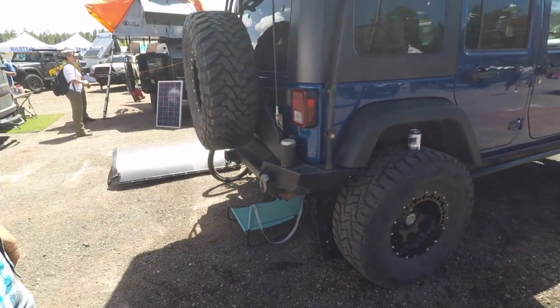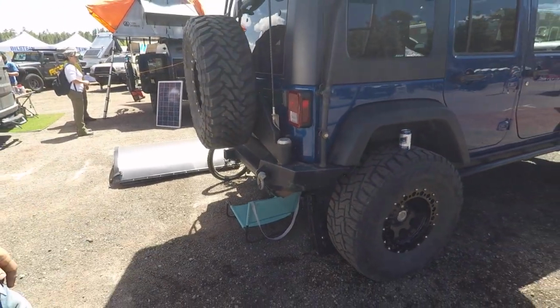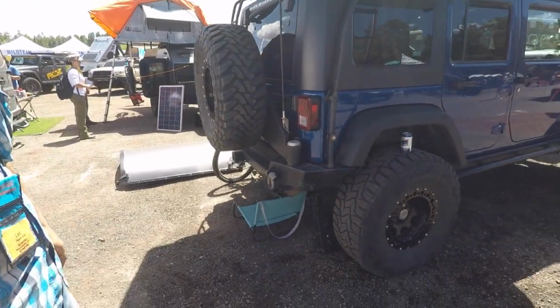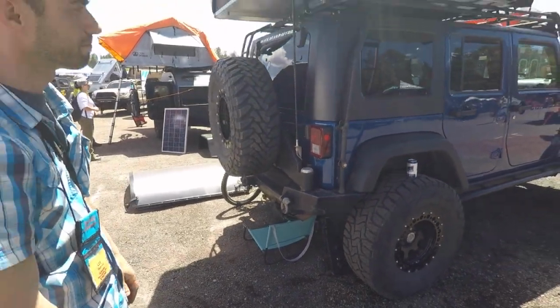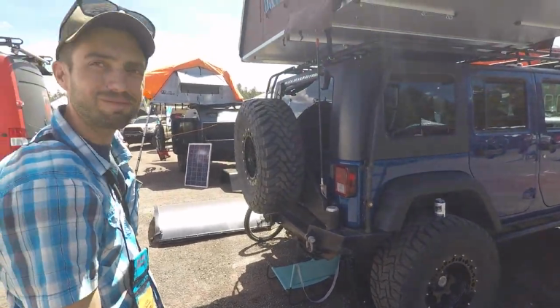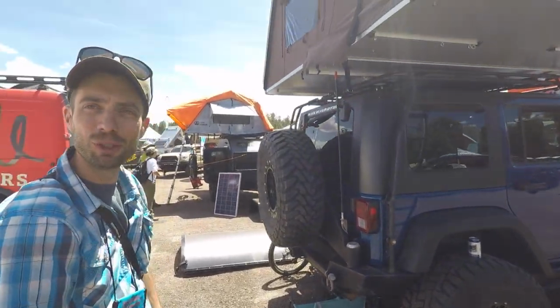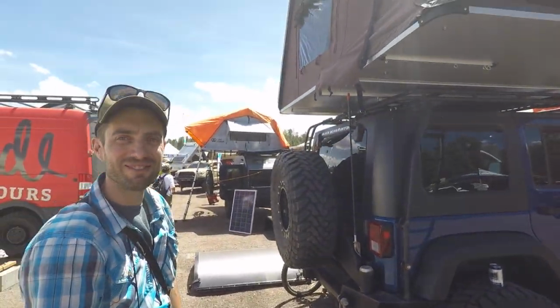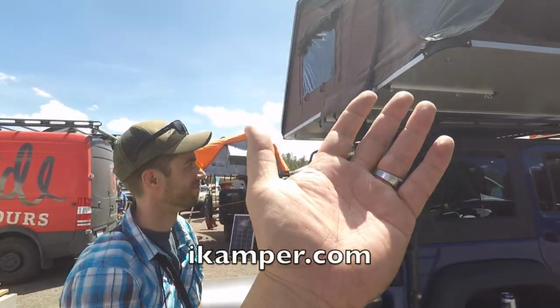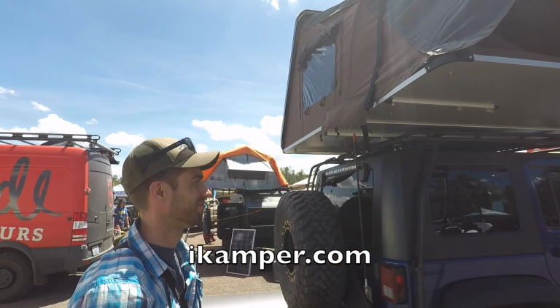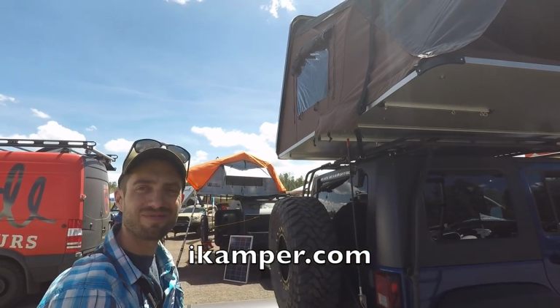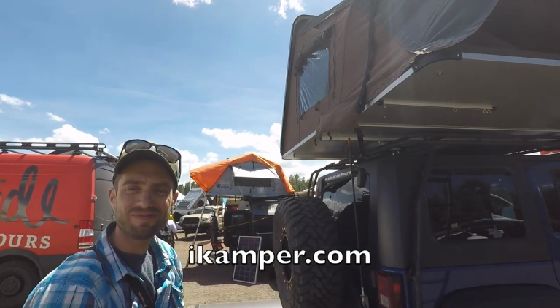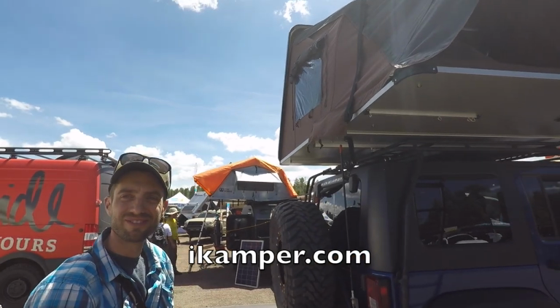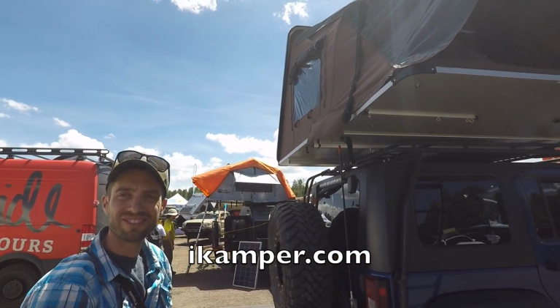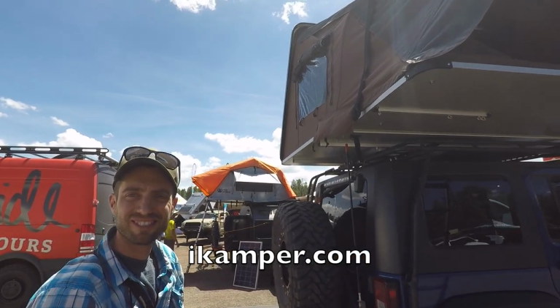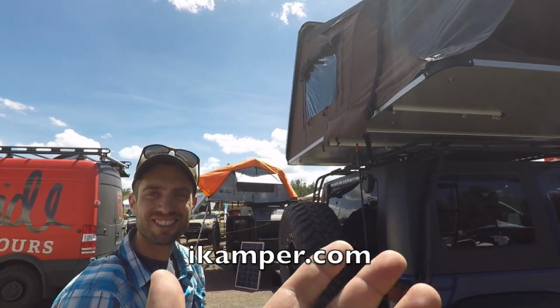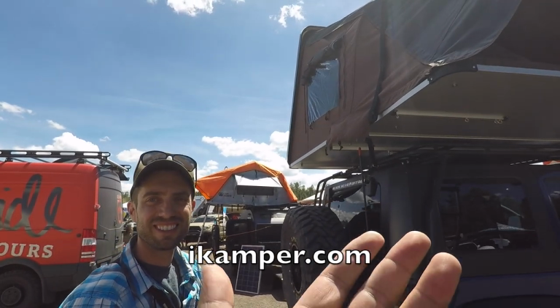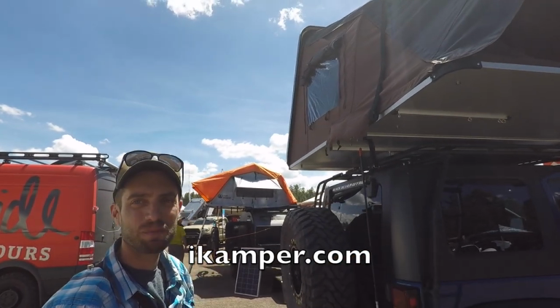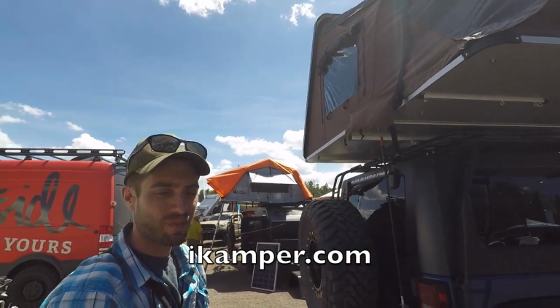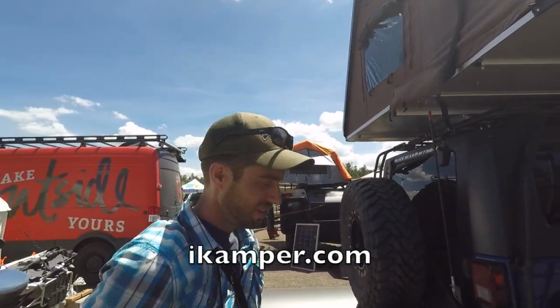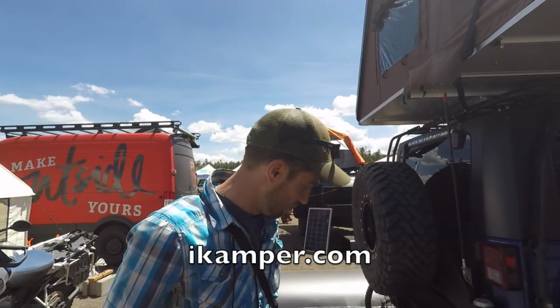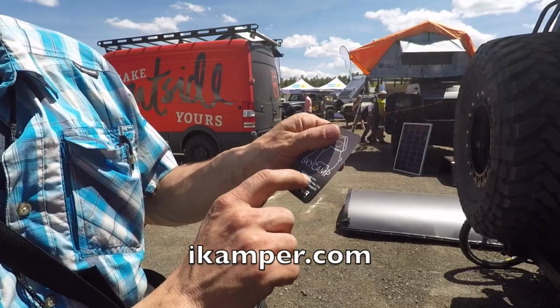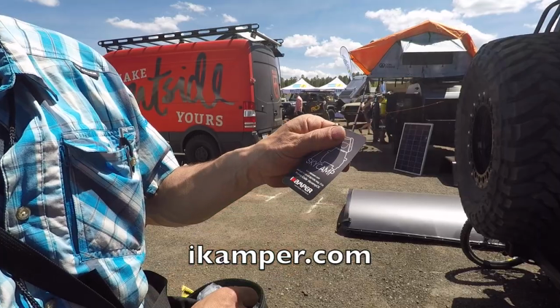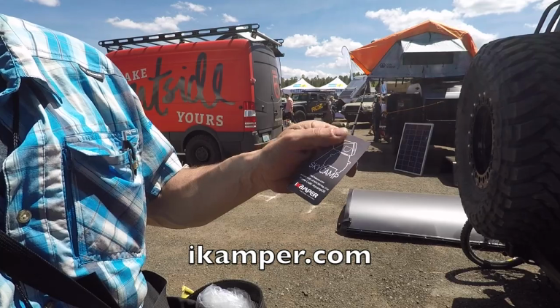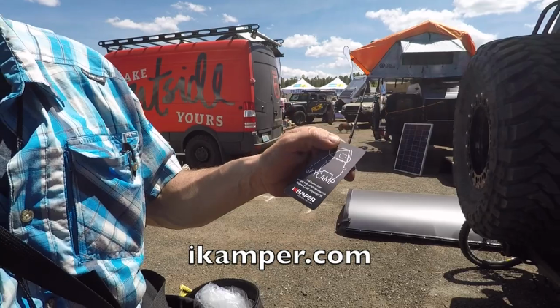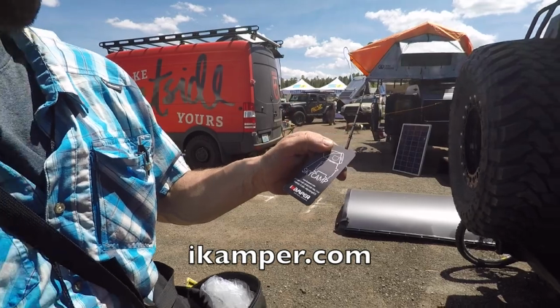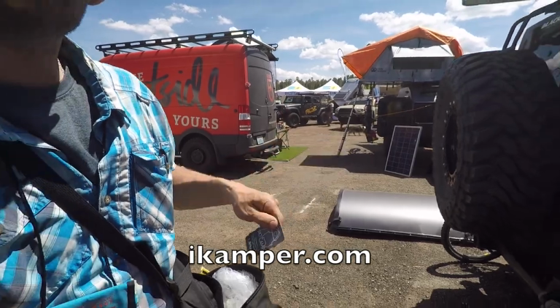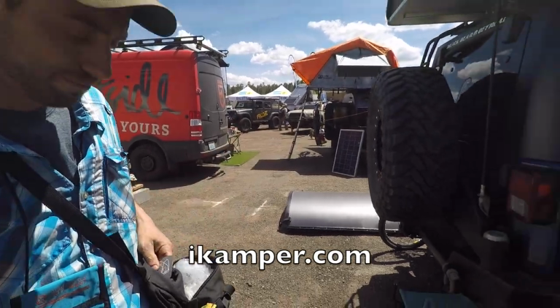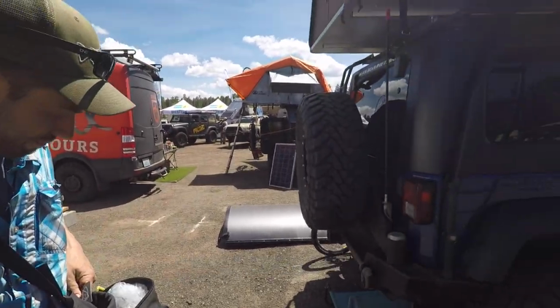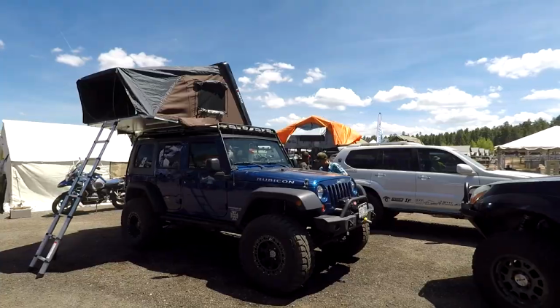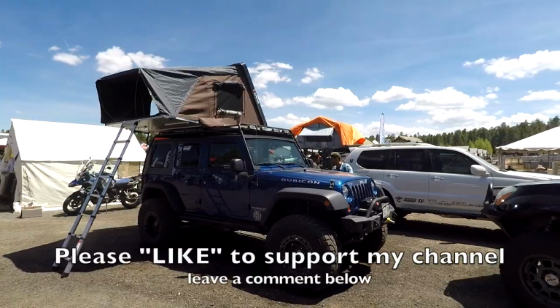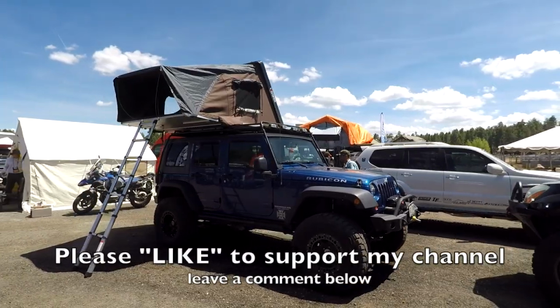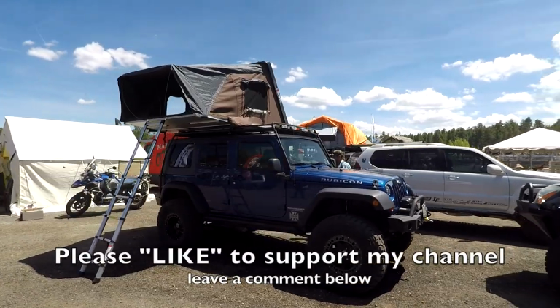Well I appreciate your time talking about this tent. To end this video — they do have a website you can go to: it's iCamper.com.